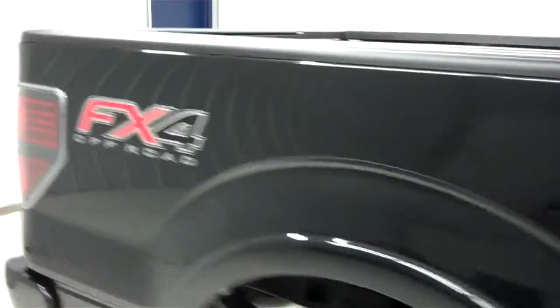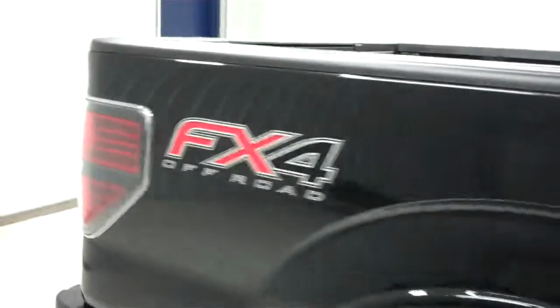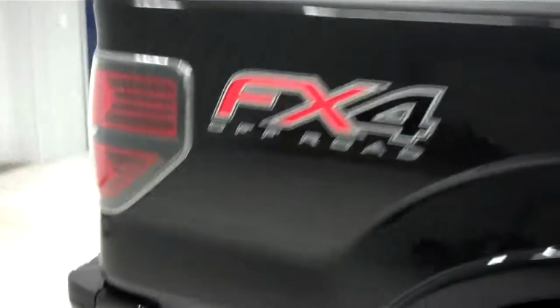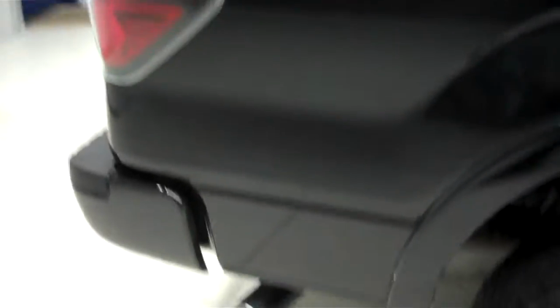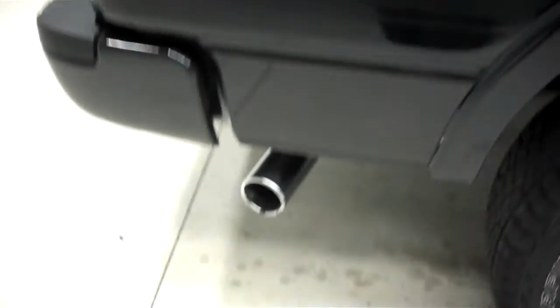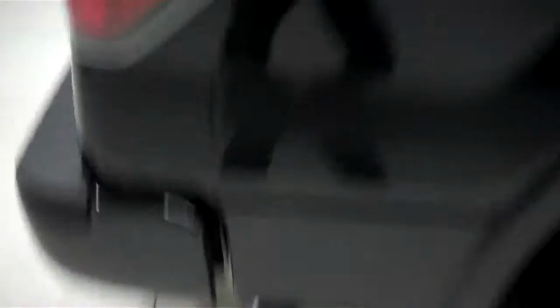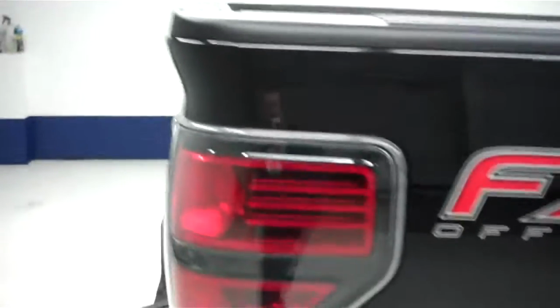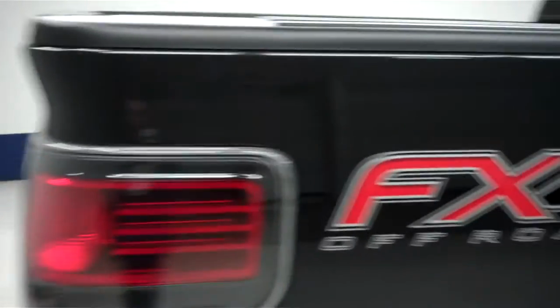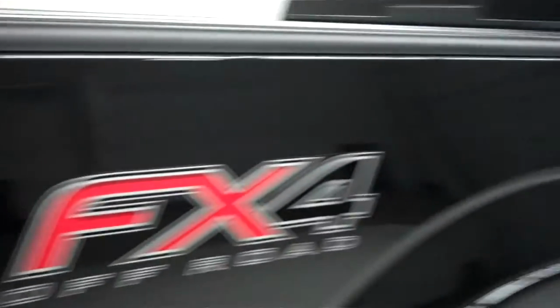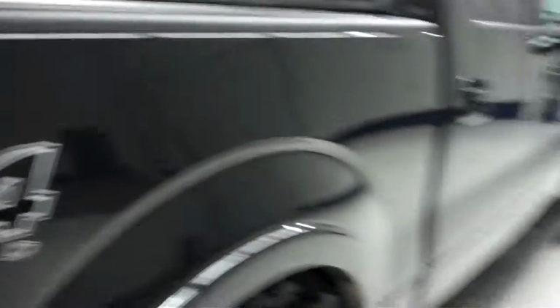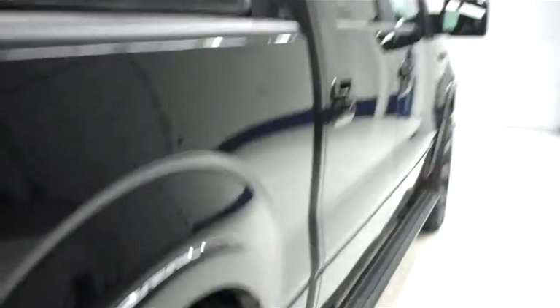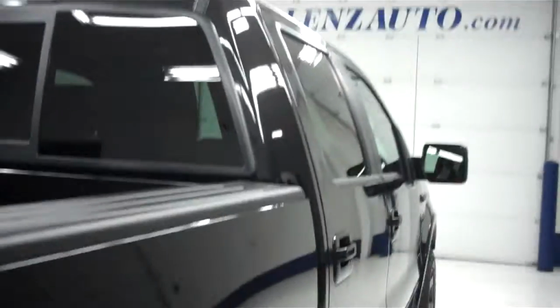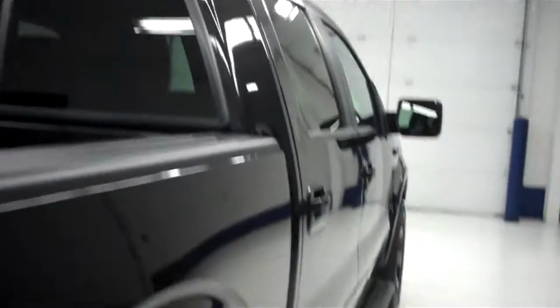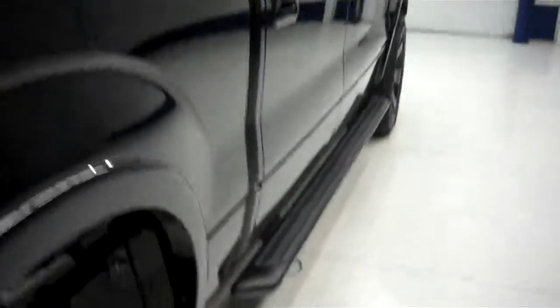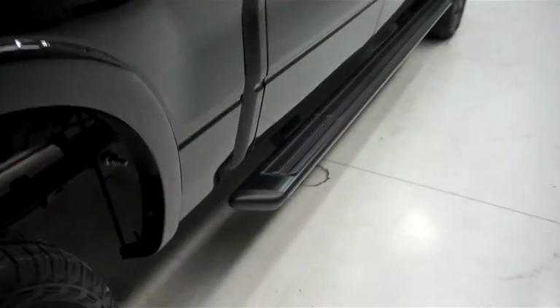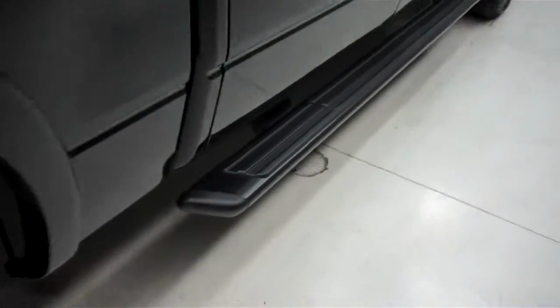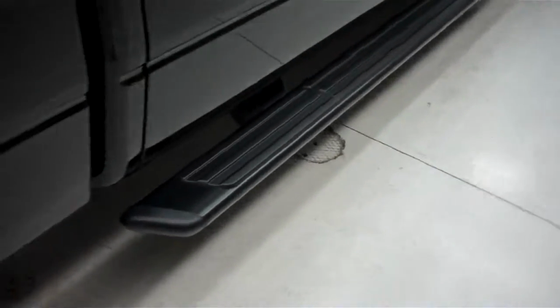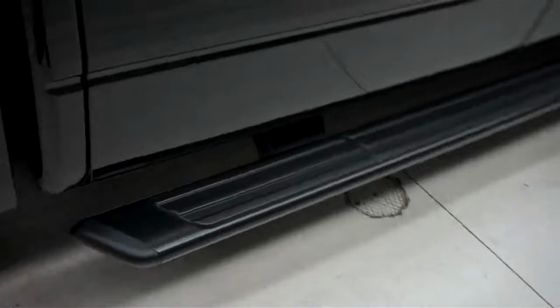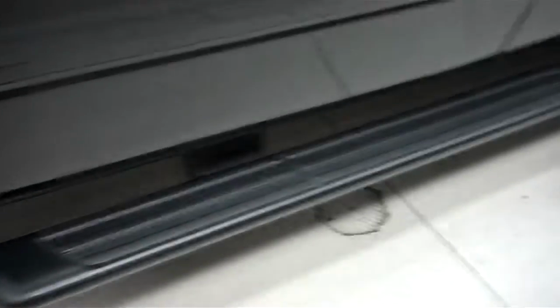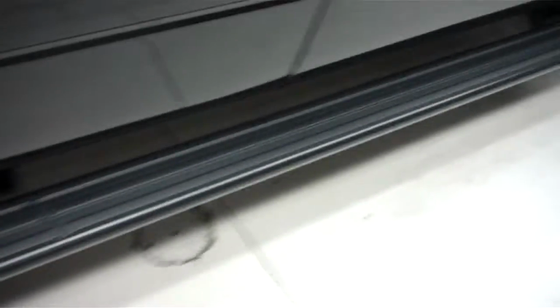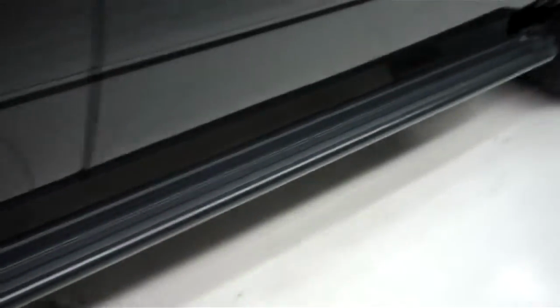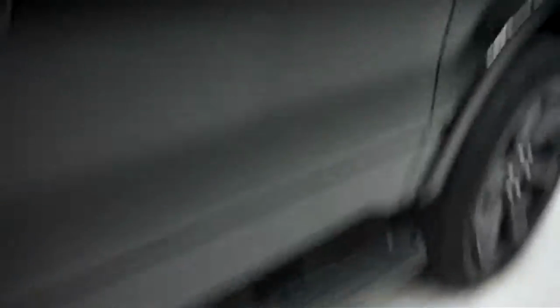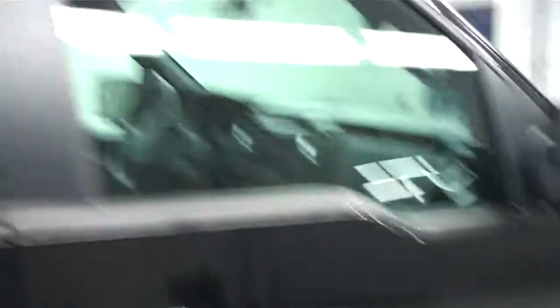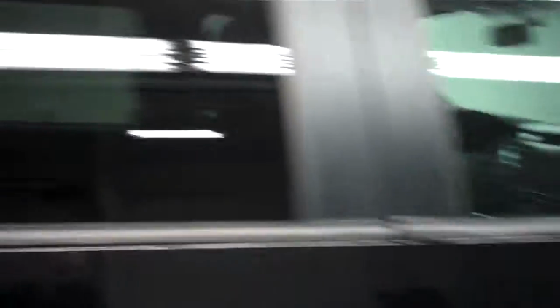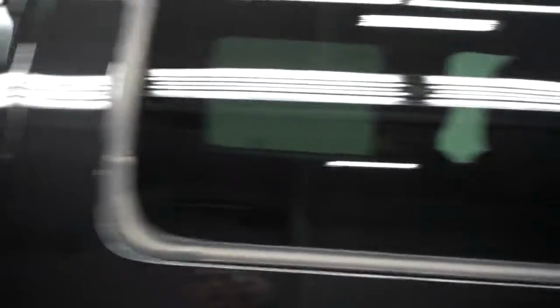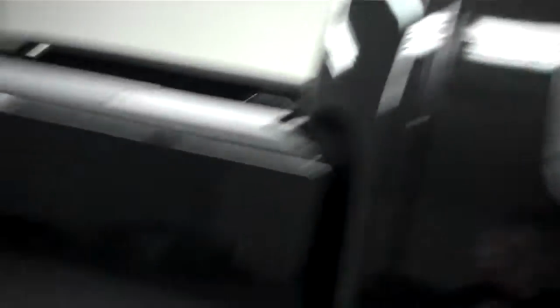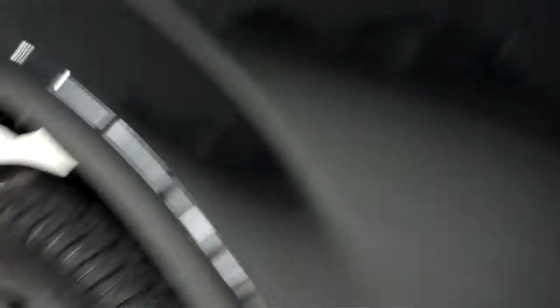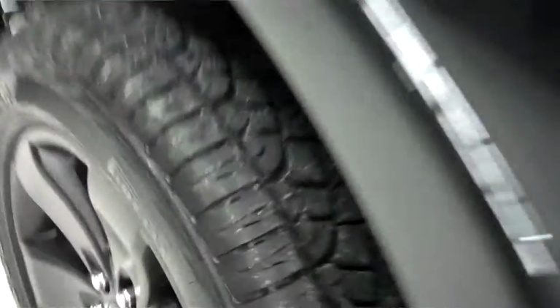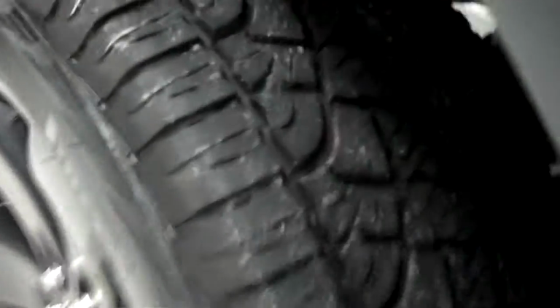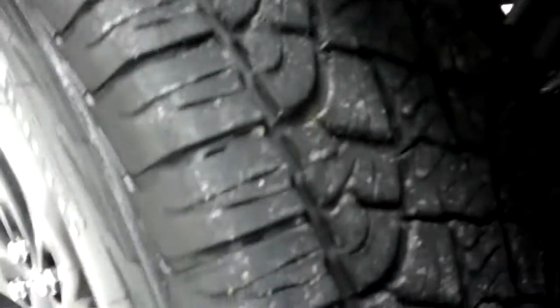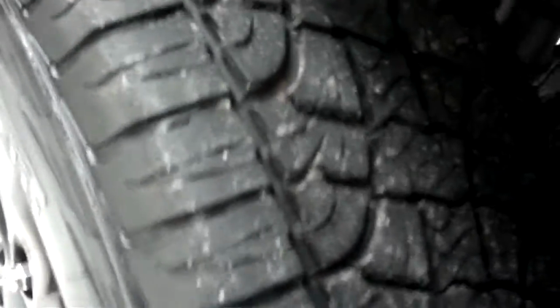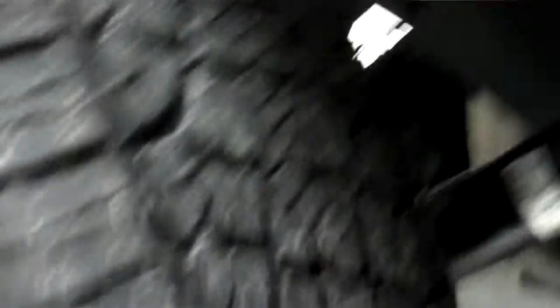Body is in great condition, no dings or dents. This is the FX4 off-road suspension package. Coming back up, you see the factory painted running boards and the rear tinted windows.